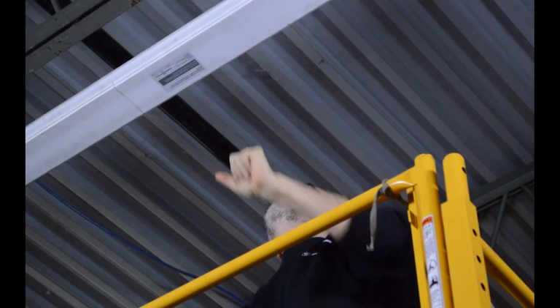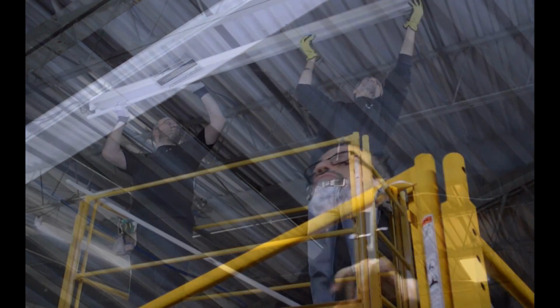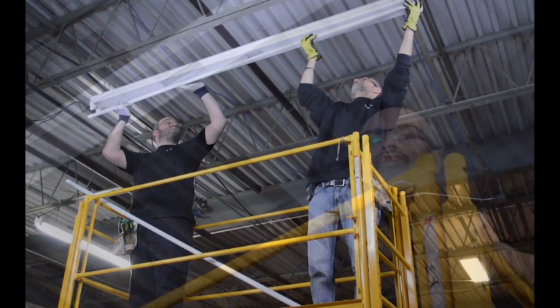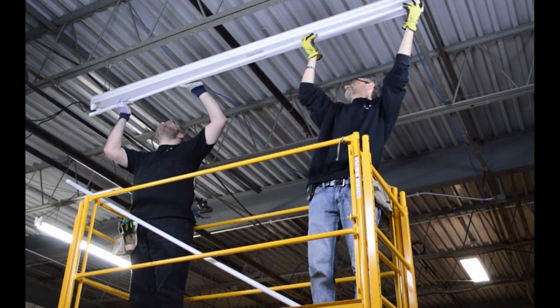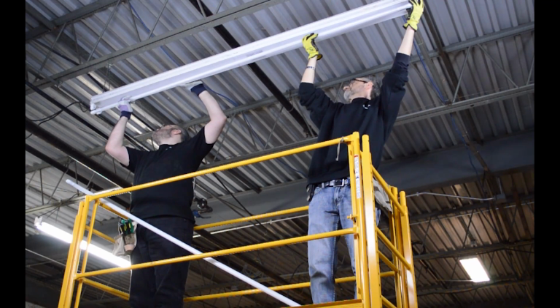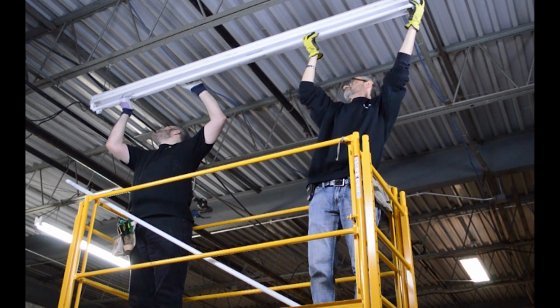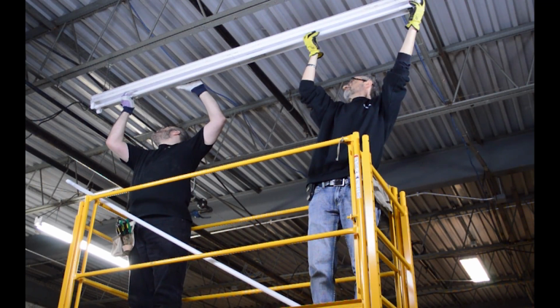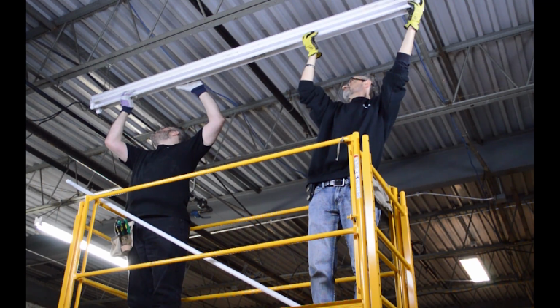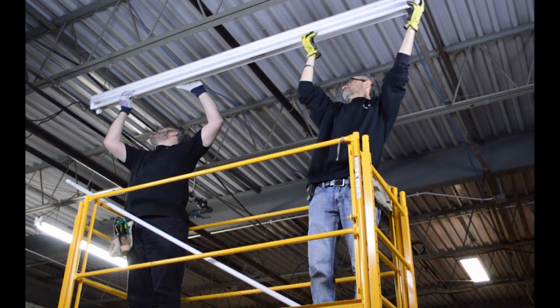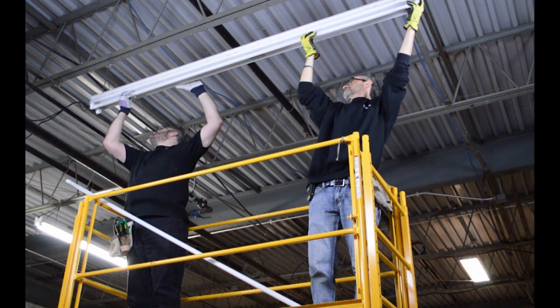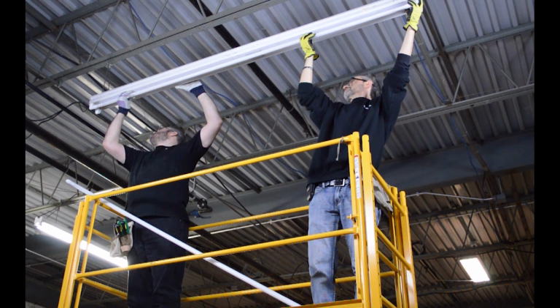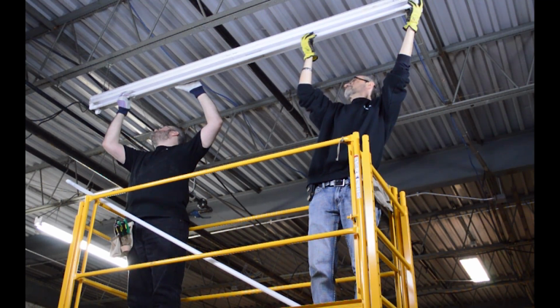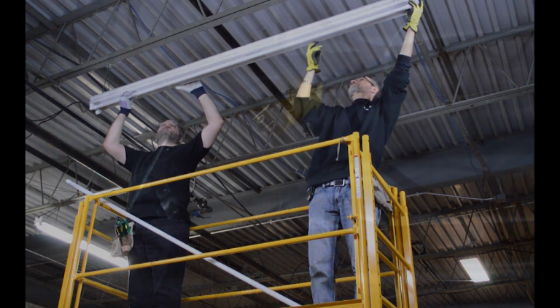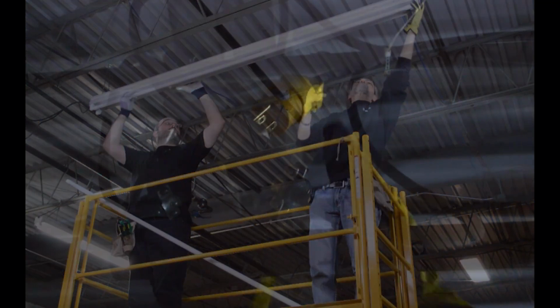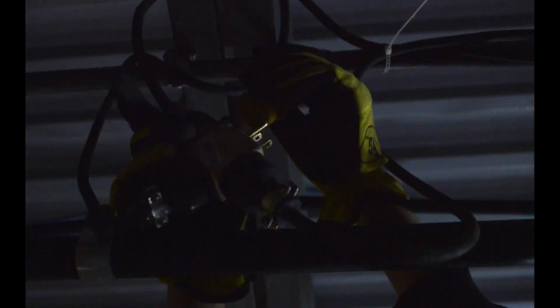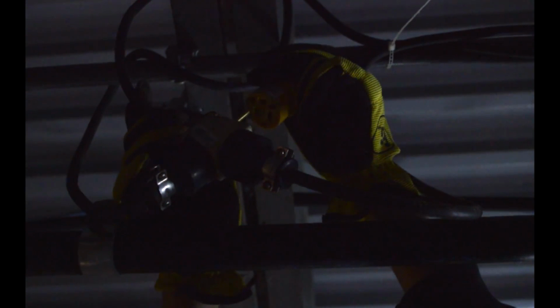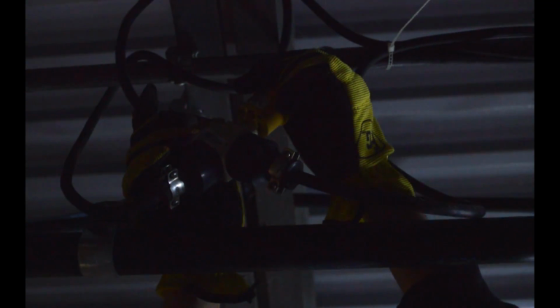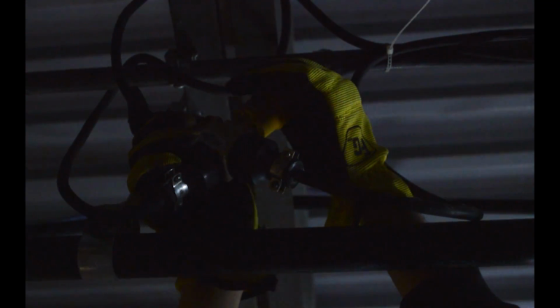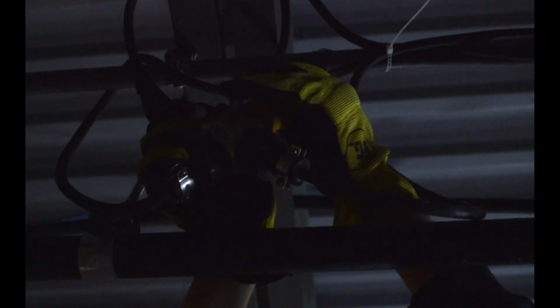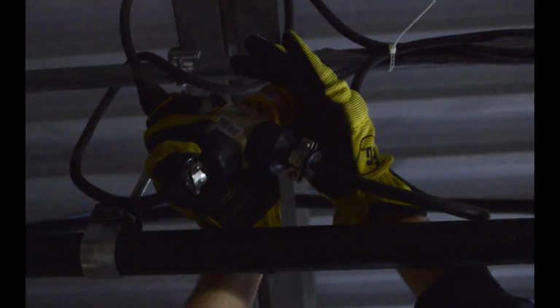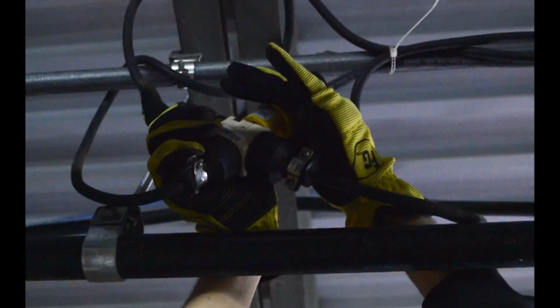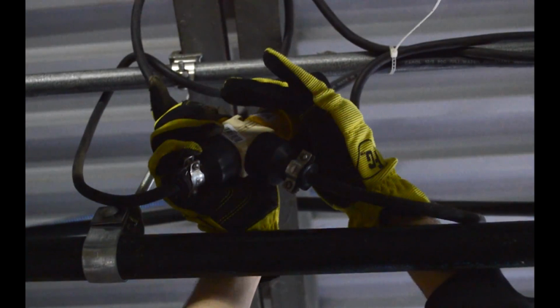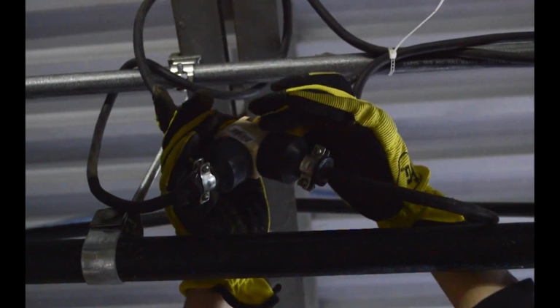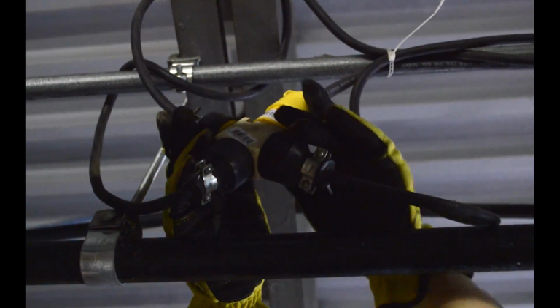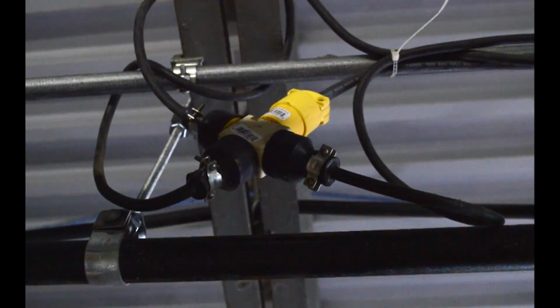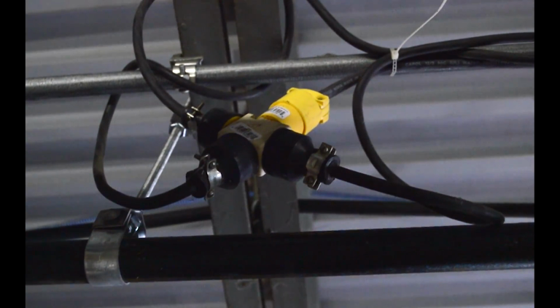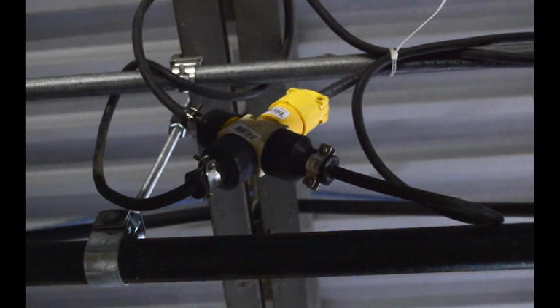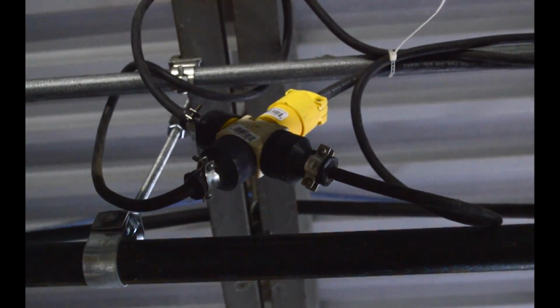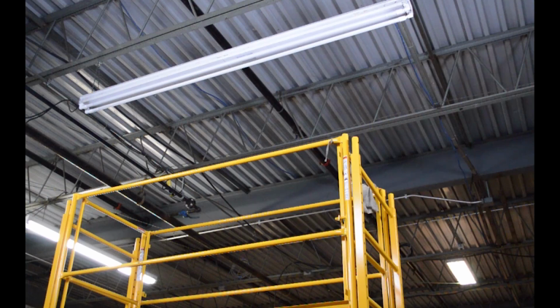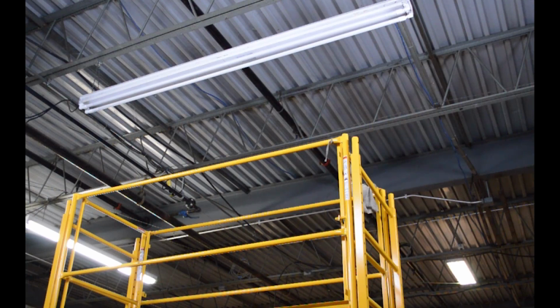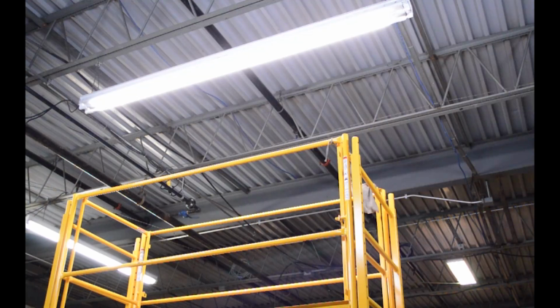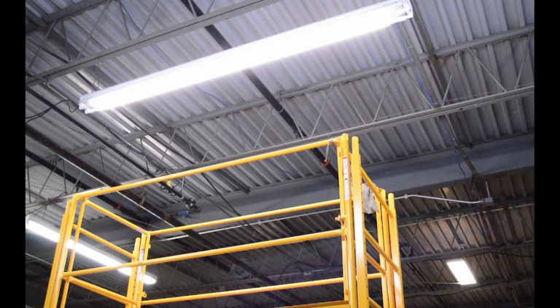Install the lamp and turn the power back on. Remember, you must use ballast bypass lamps for any future lamp replacements, but no additional fixture rewiring is required.